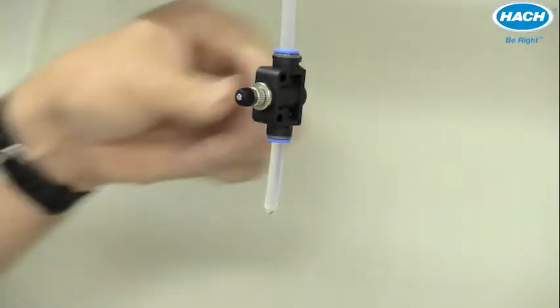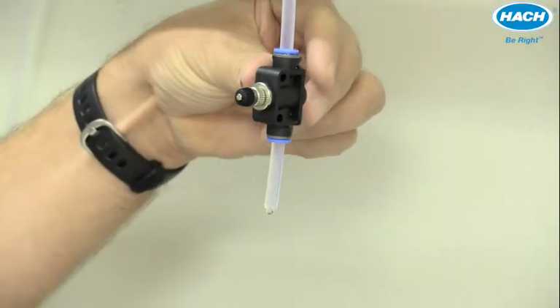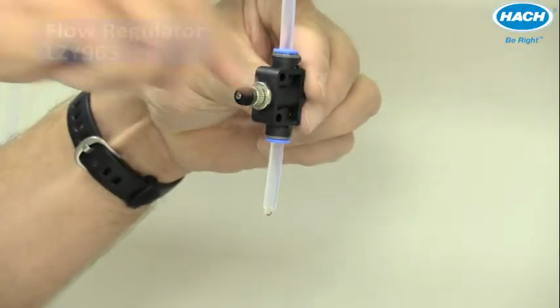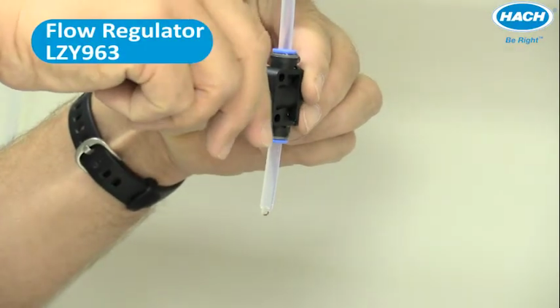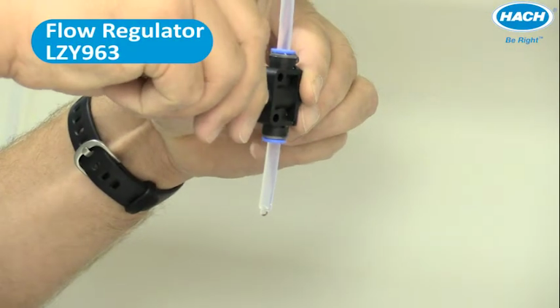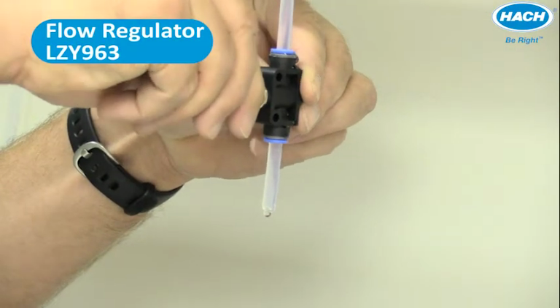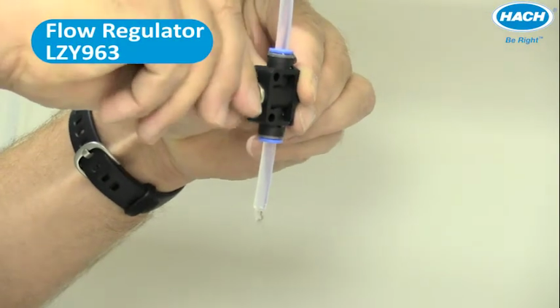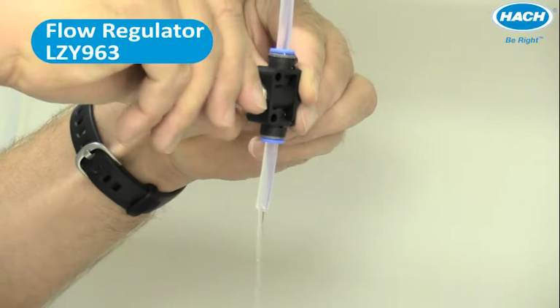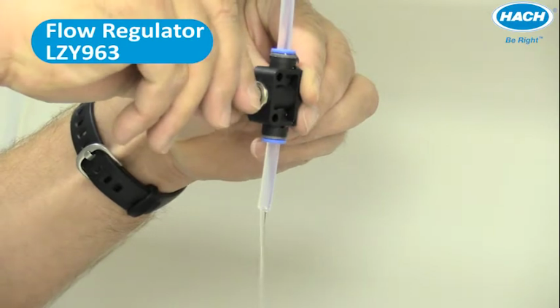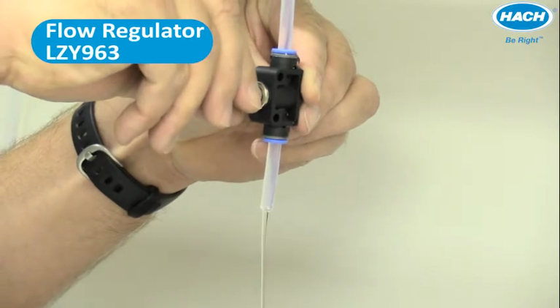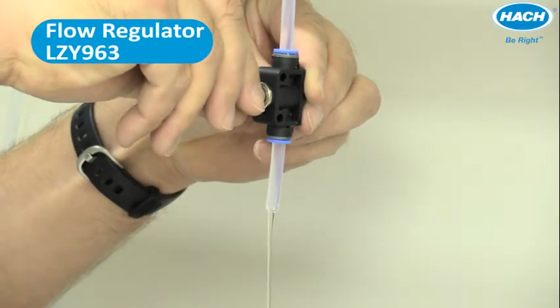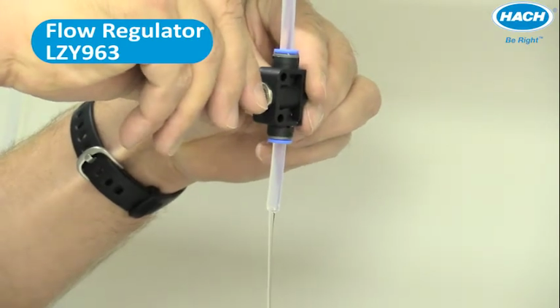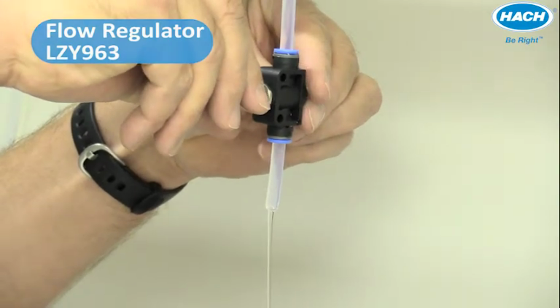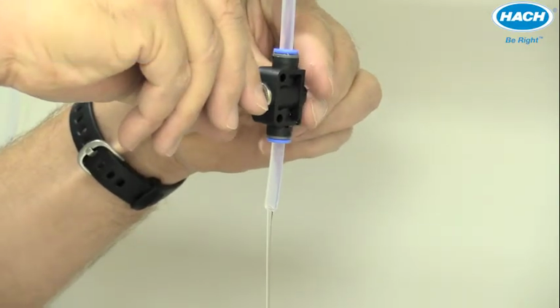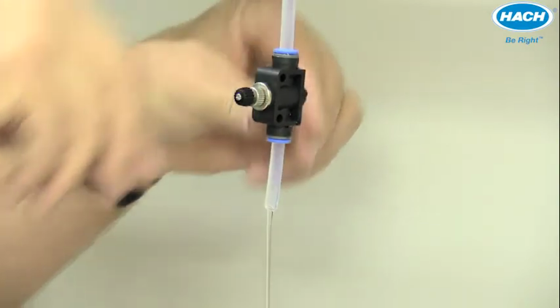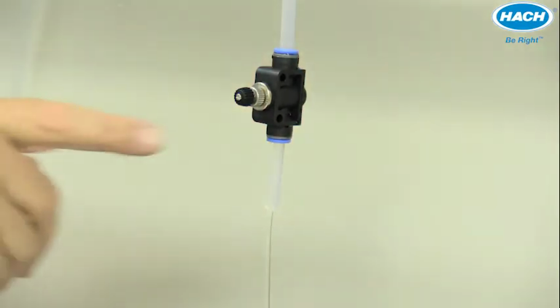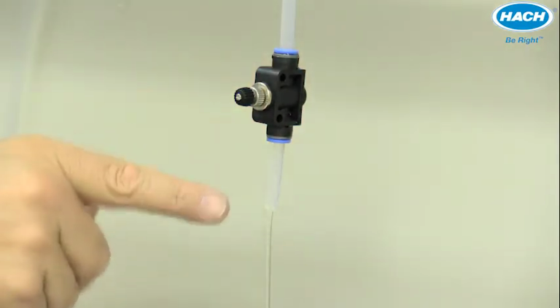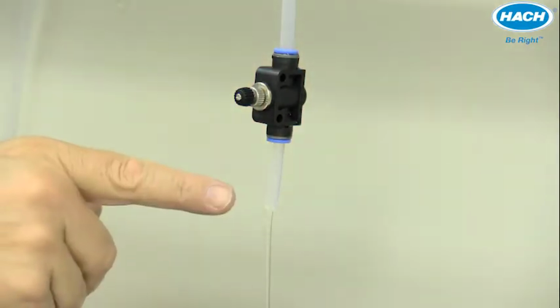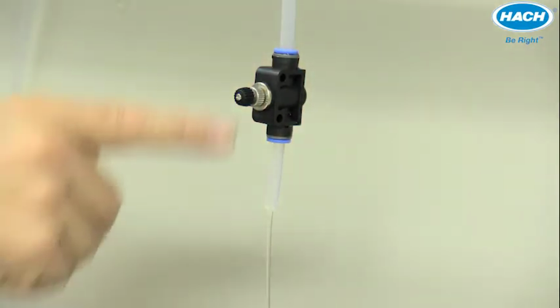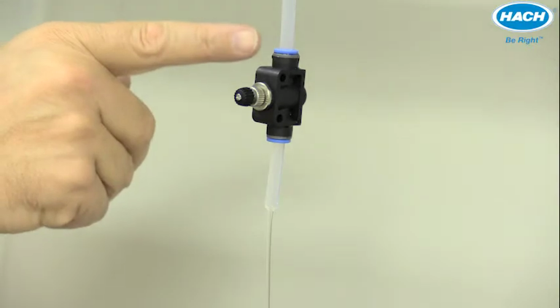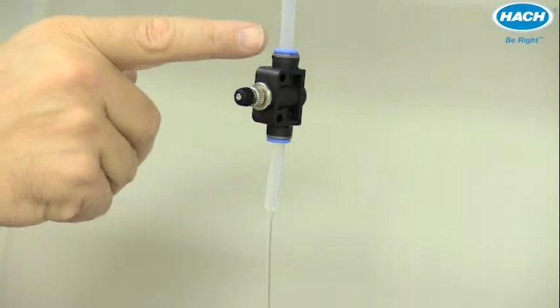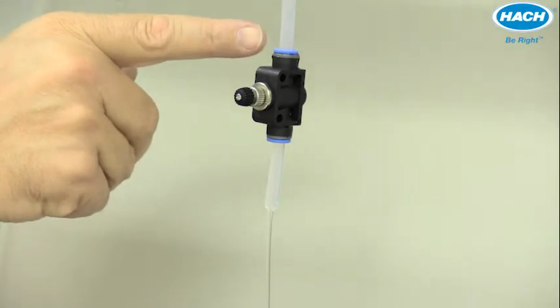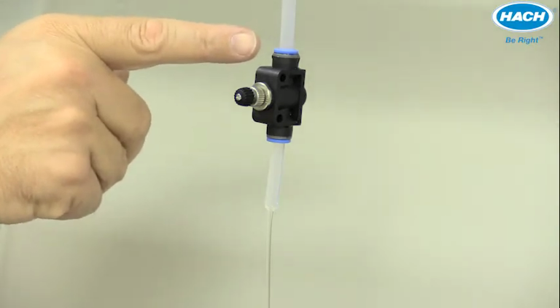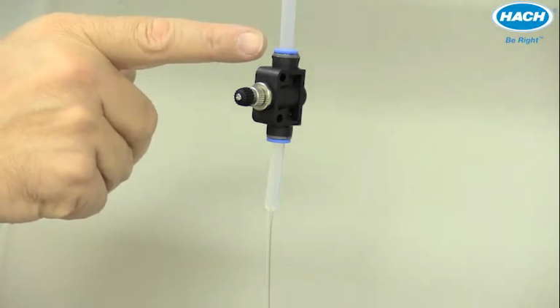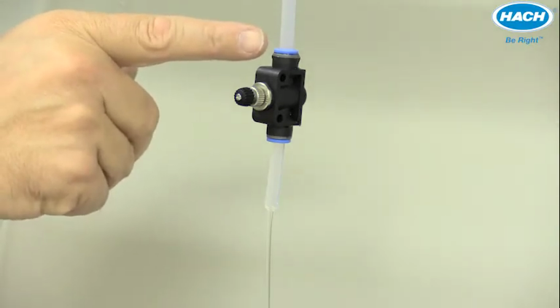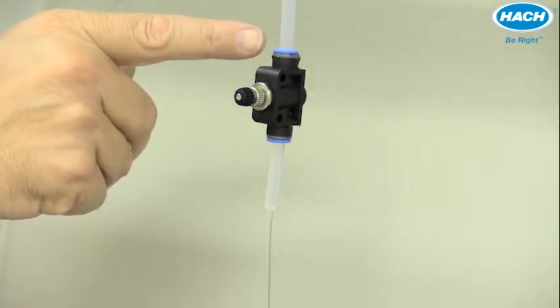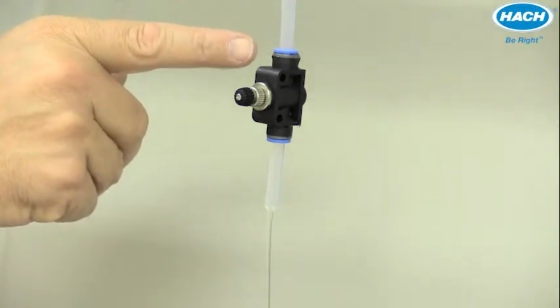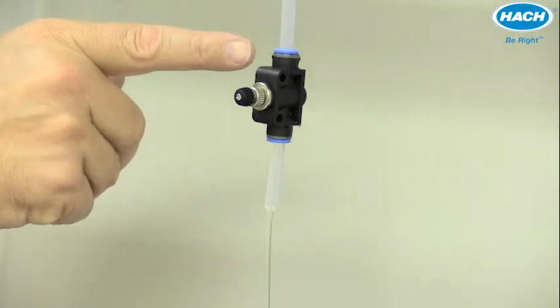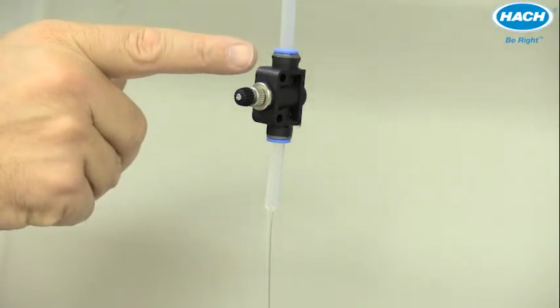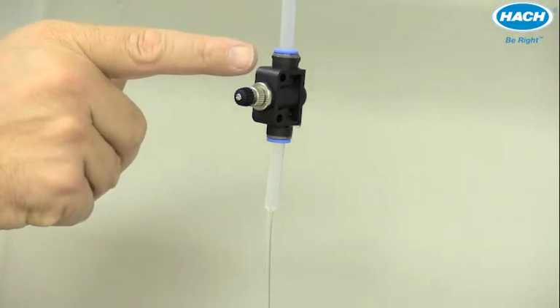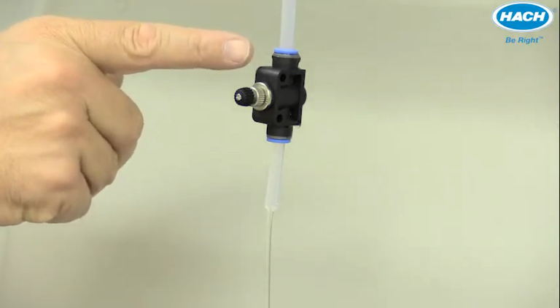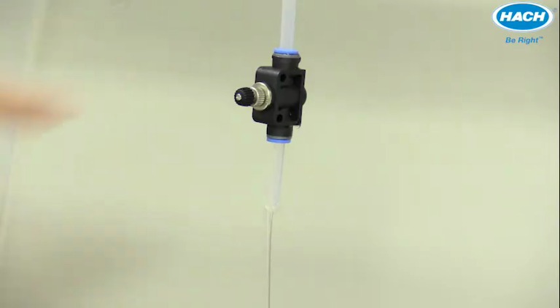The included flow regulator can be installed on the drain line of the process turbidimeter to control flow rate and also to create necessary back pressure in some samples to prevent air bubbles.